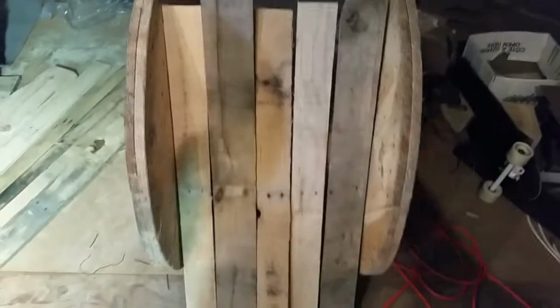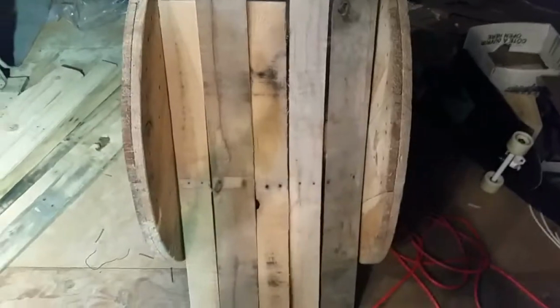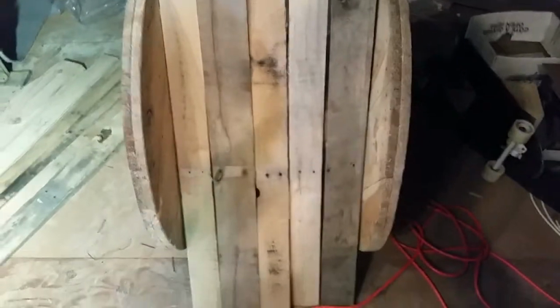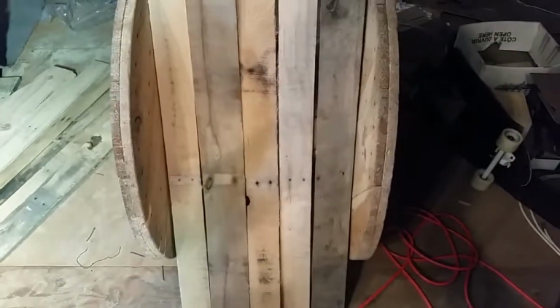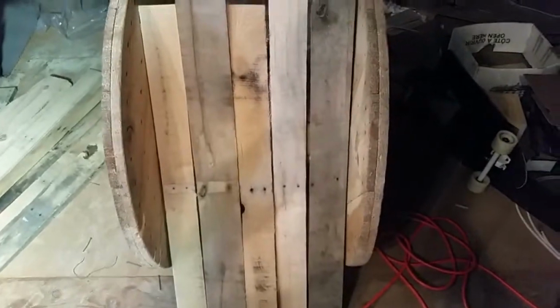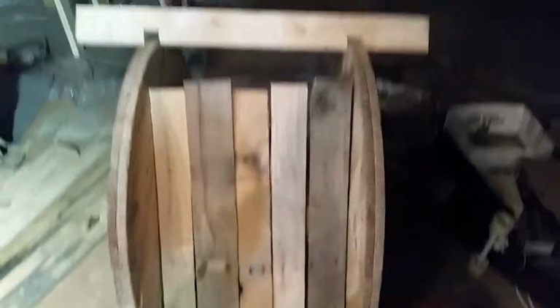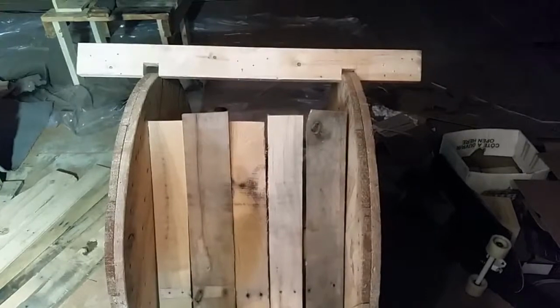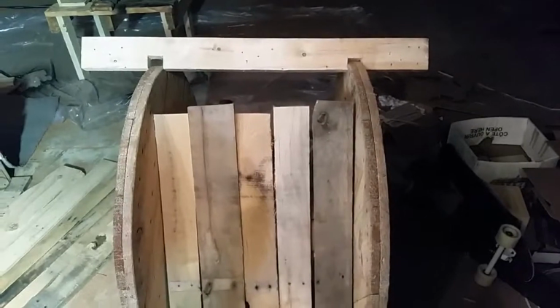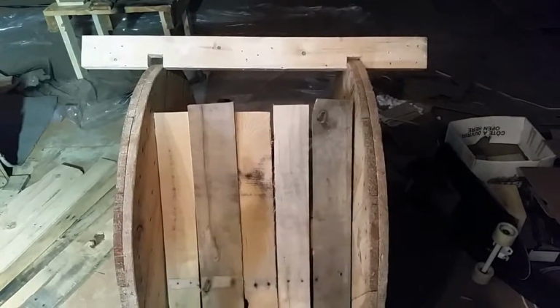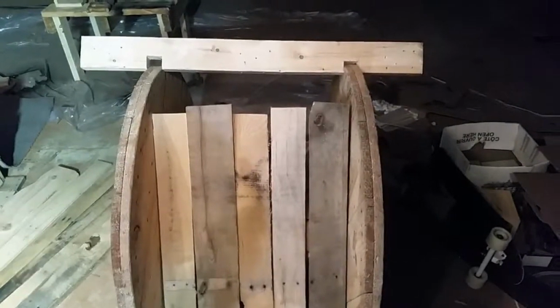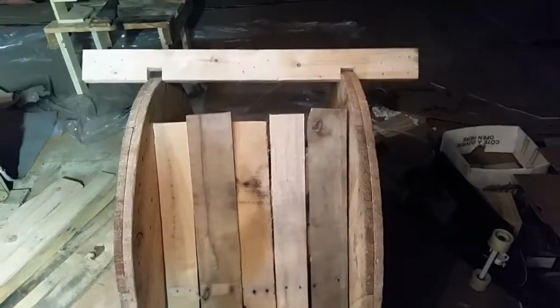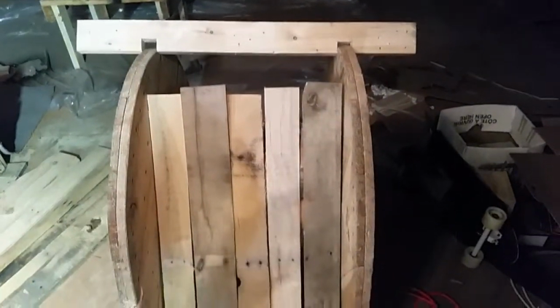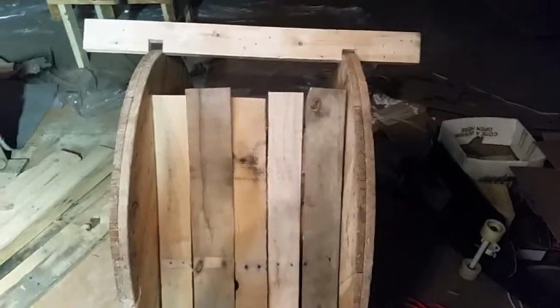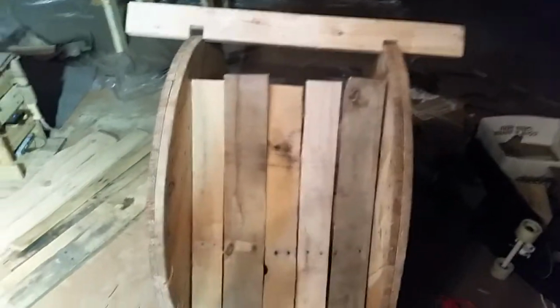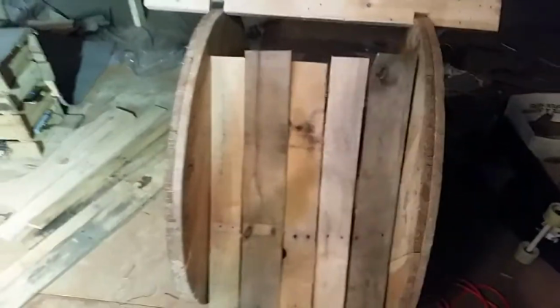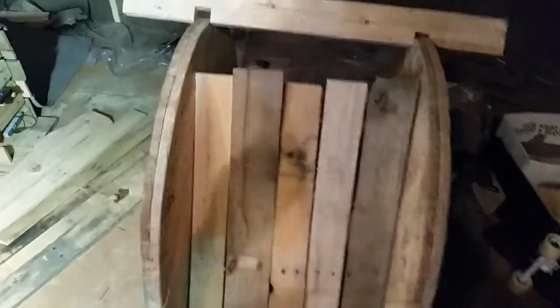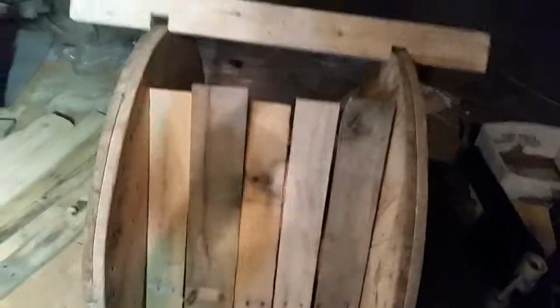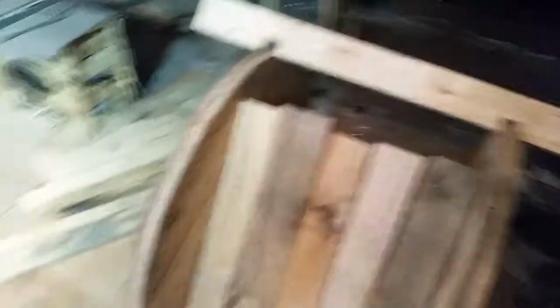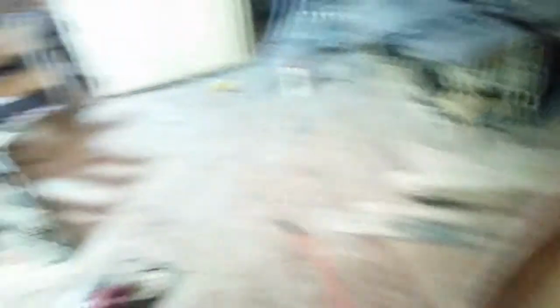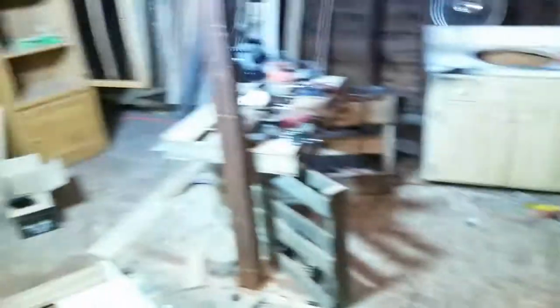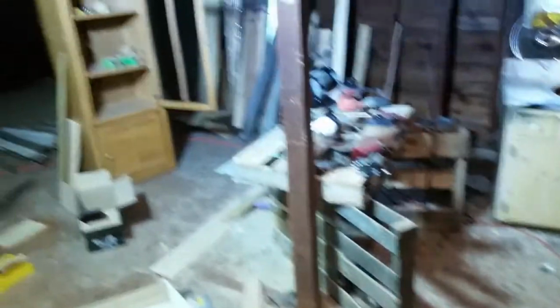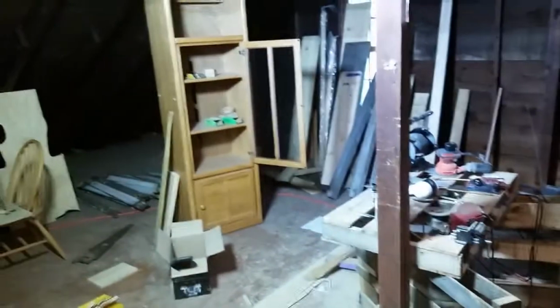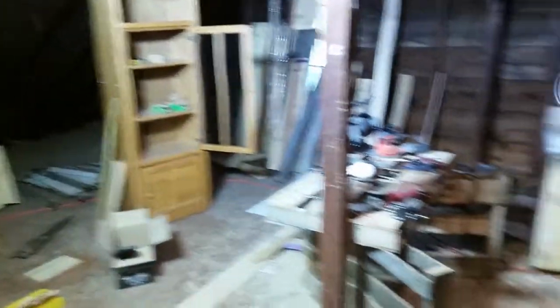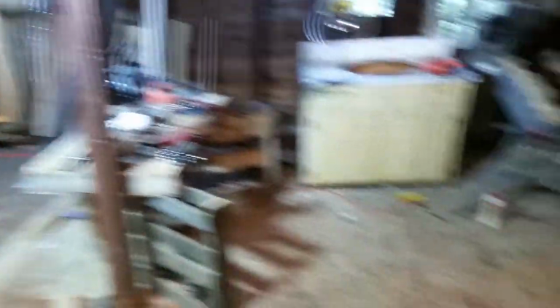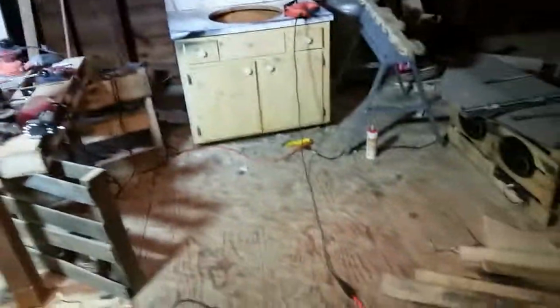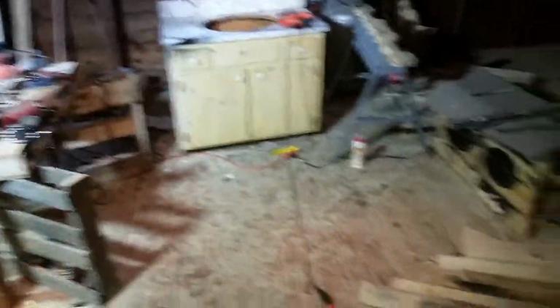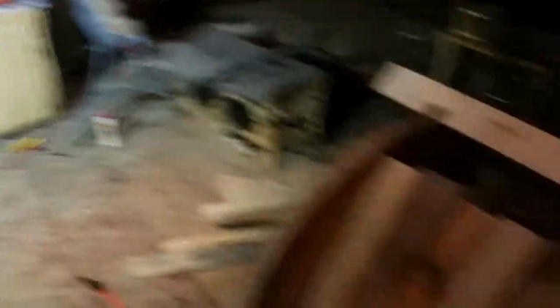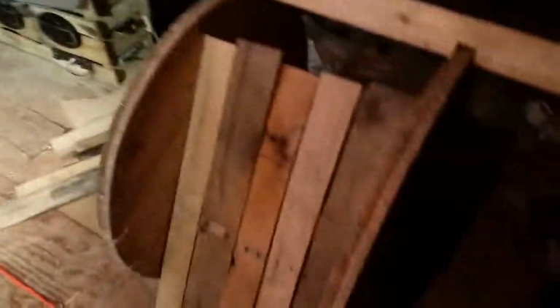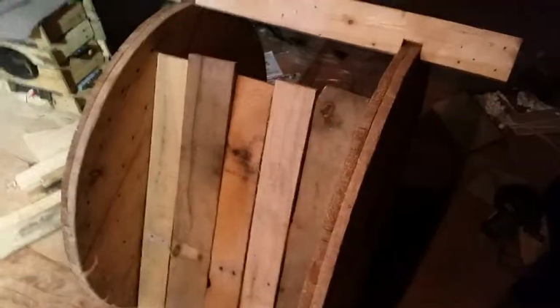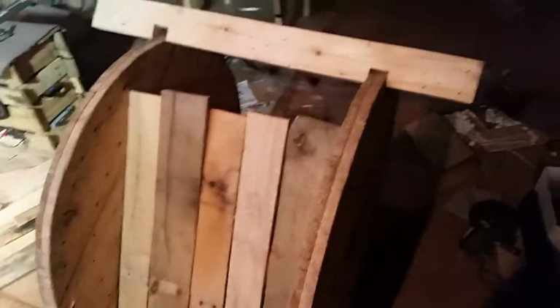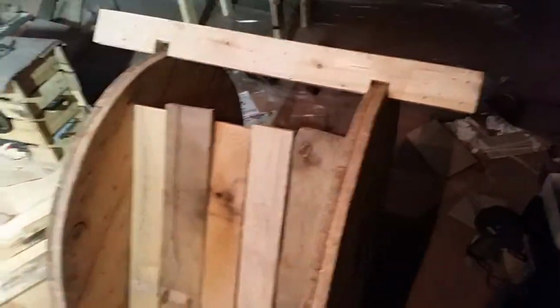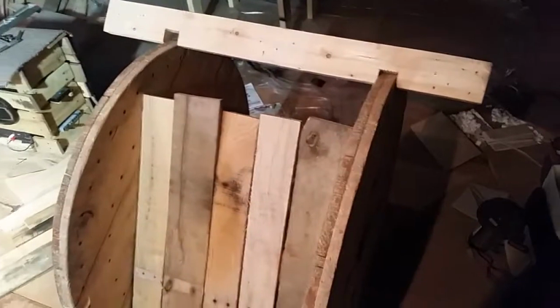I've chosen these boards to turn into the backrest. I apologize I can't give you guys a parts list — I'm kind of doing this with what I have, just trying to make it work. Mind the mess.